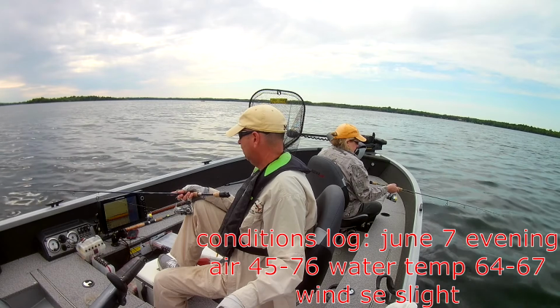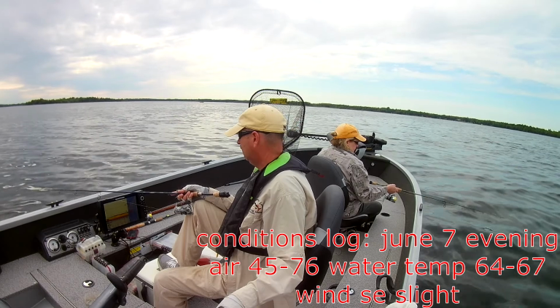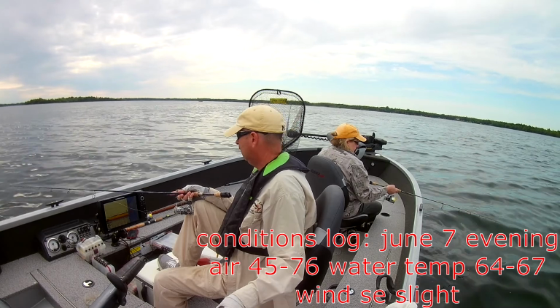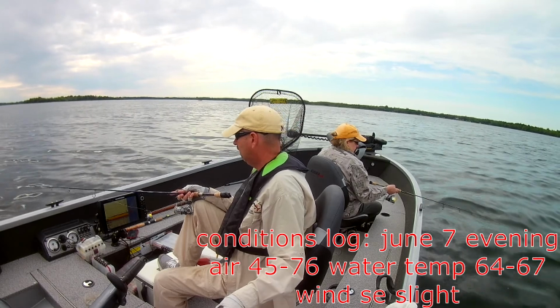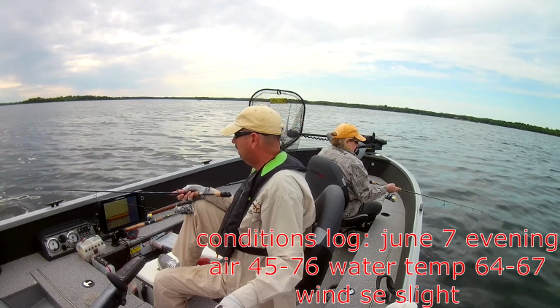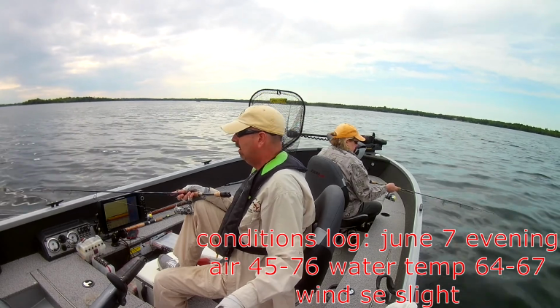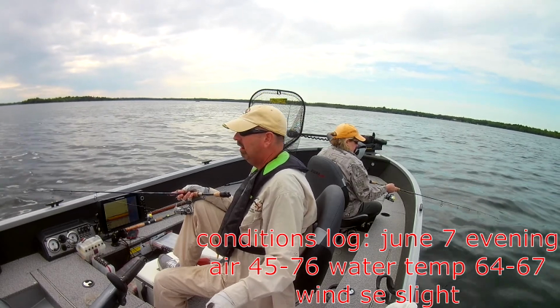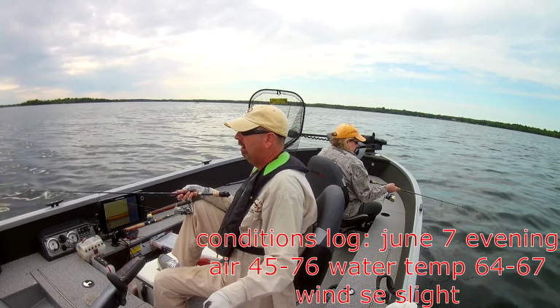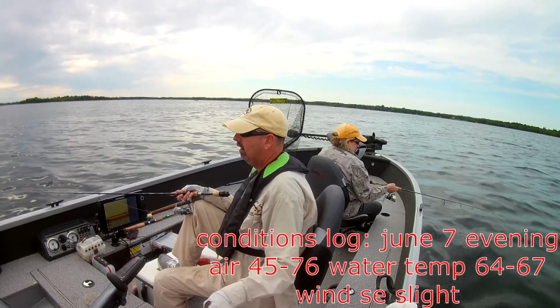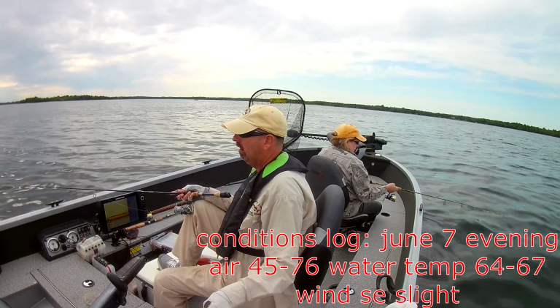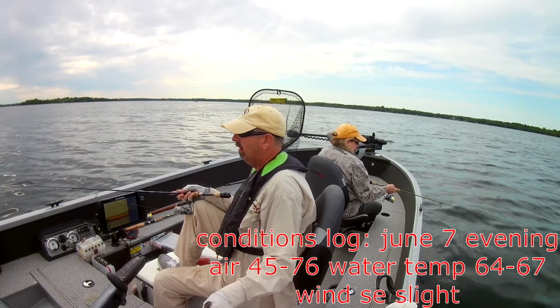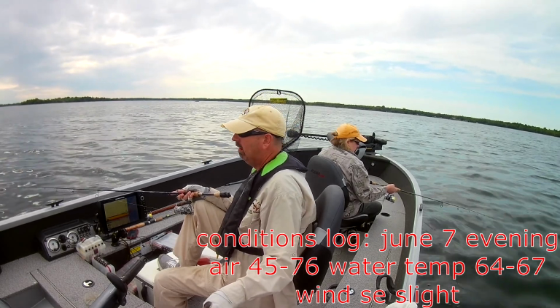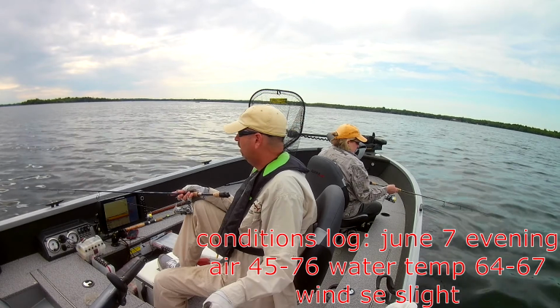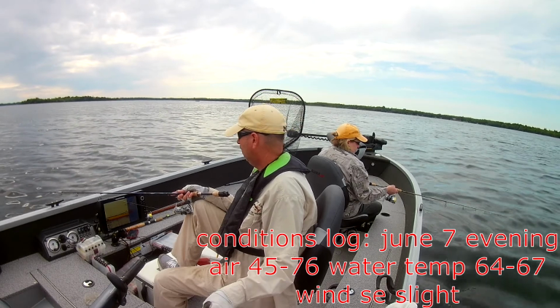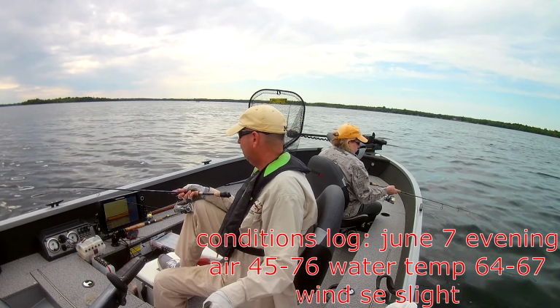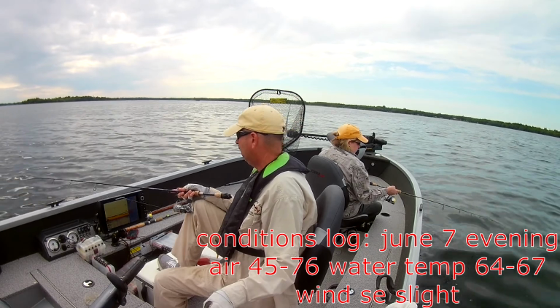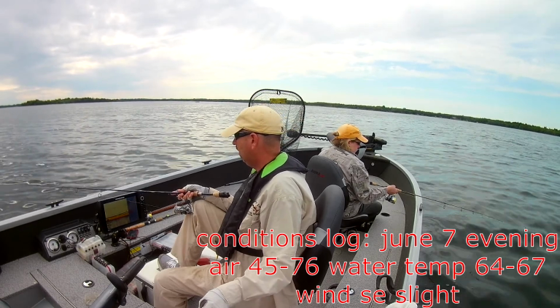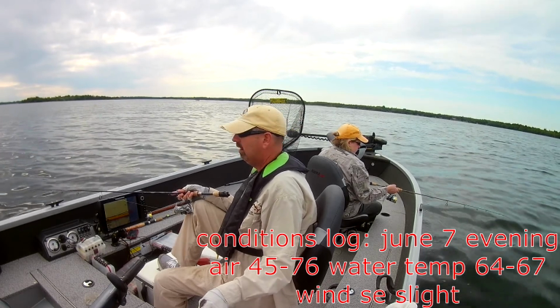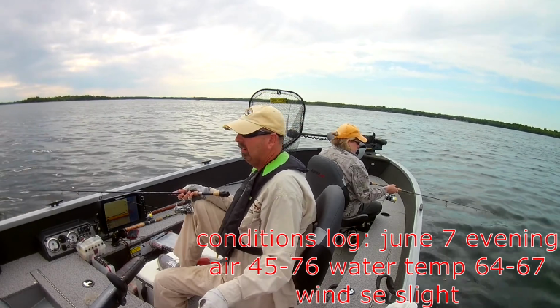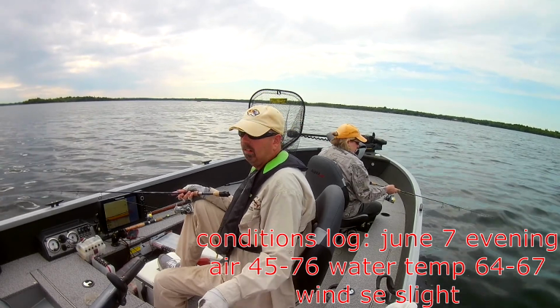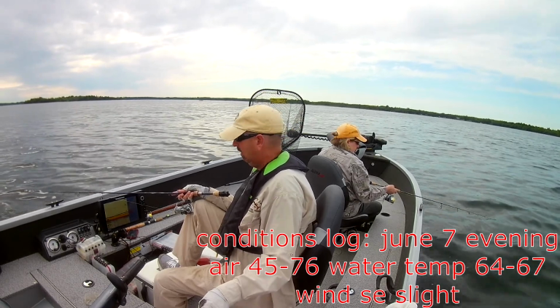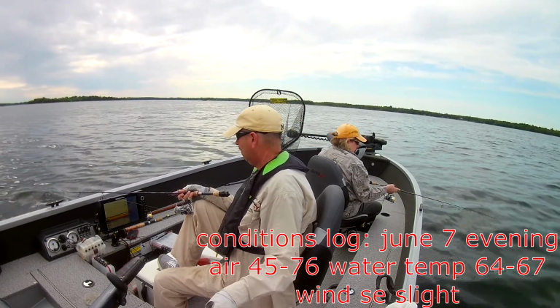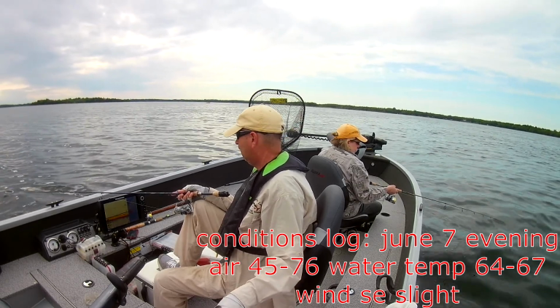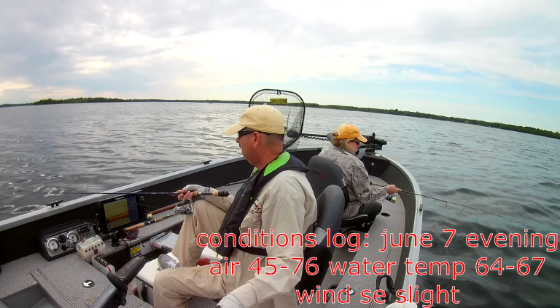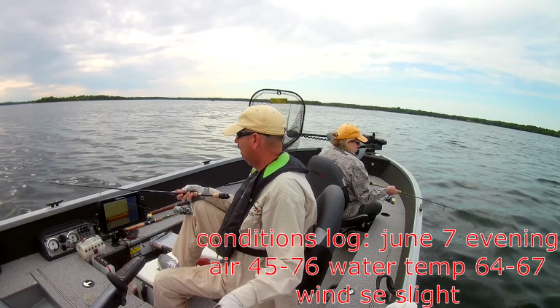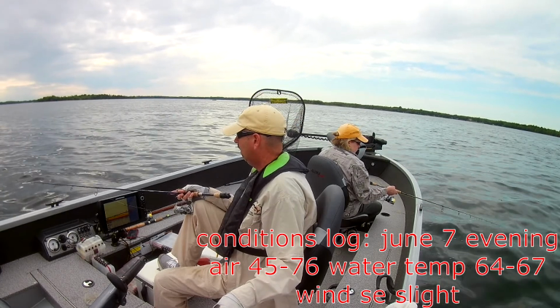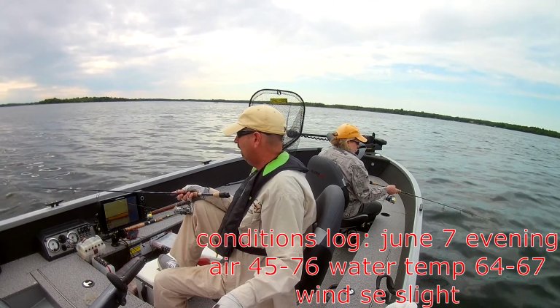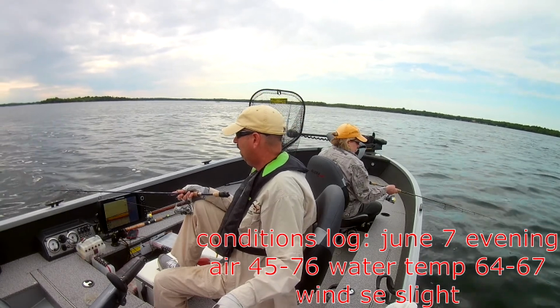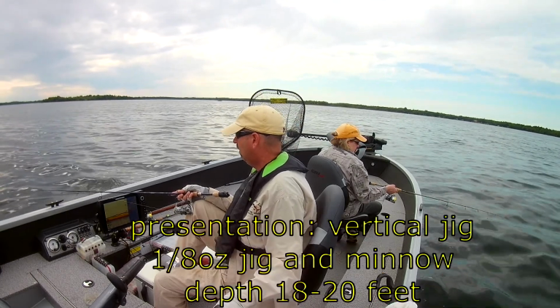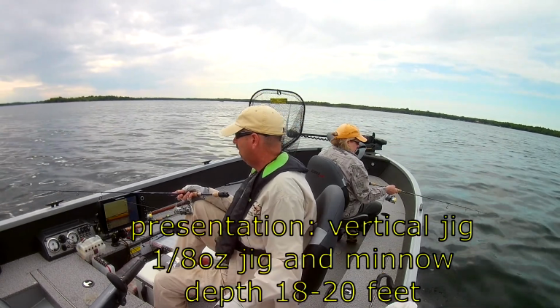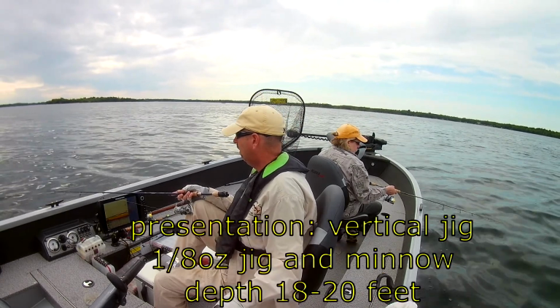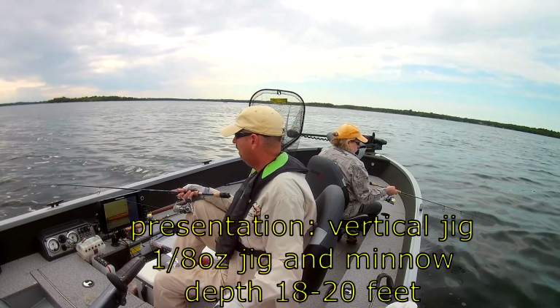Hello folks, this is a continuation of the last video. I decided to take the wife out and do a little evening fishing tonight and see if we can get her to catch a couple.